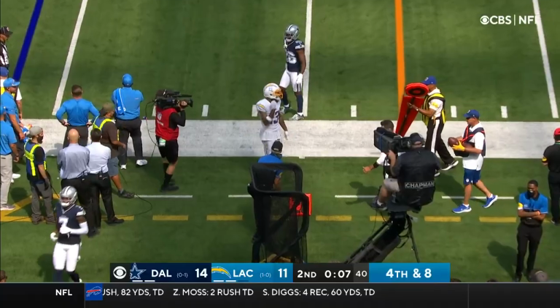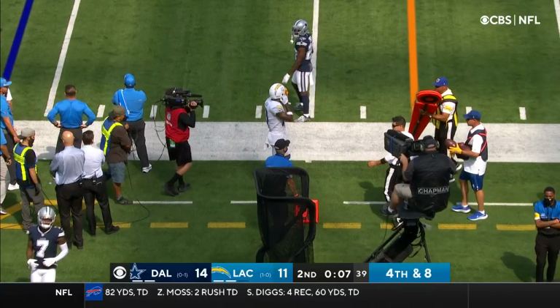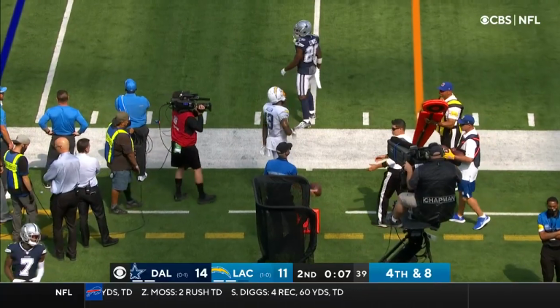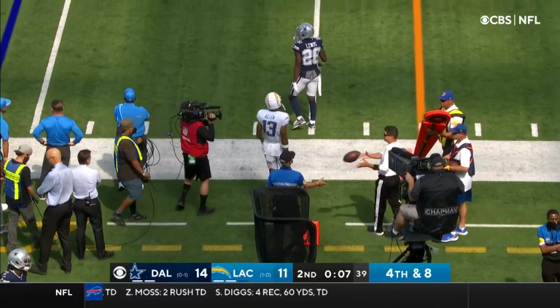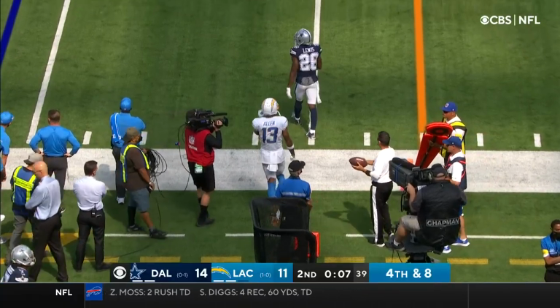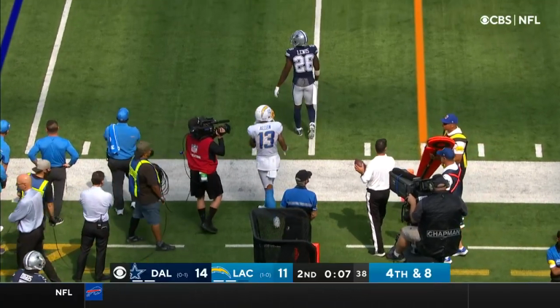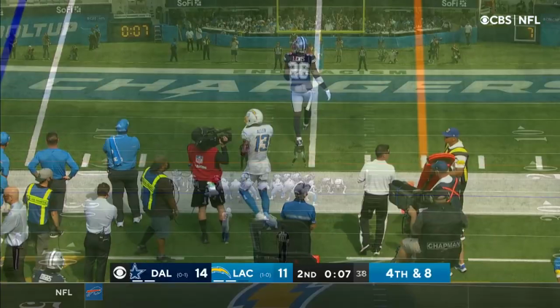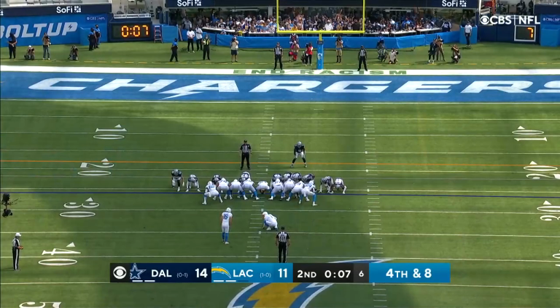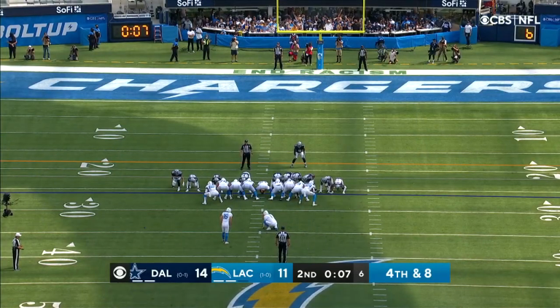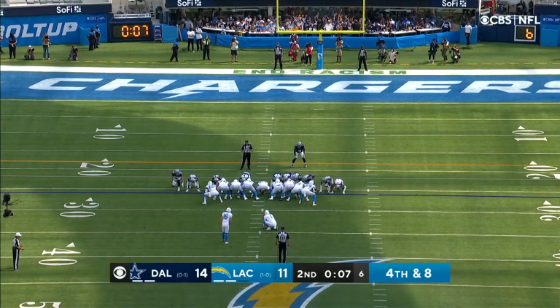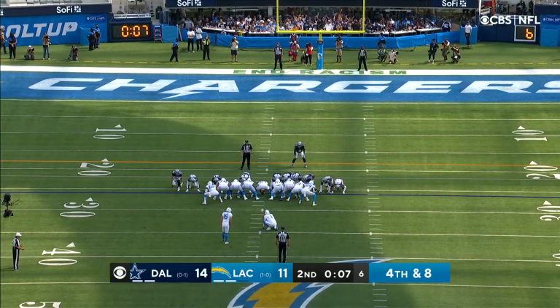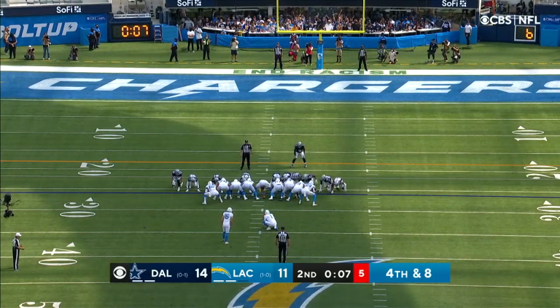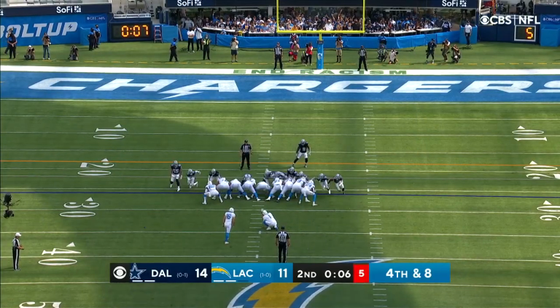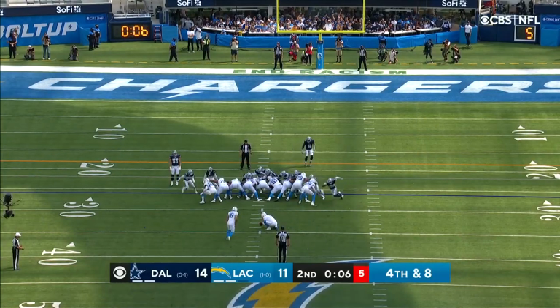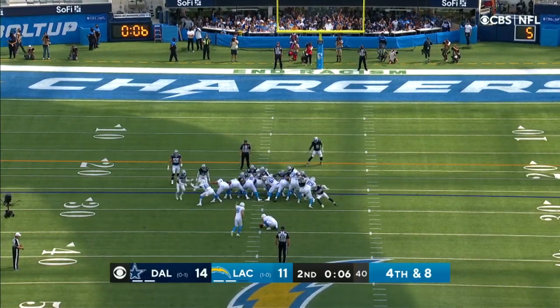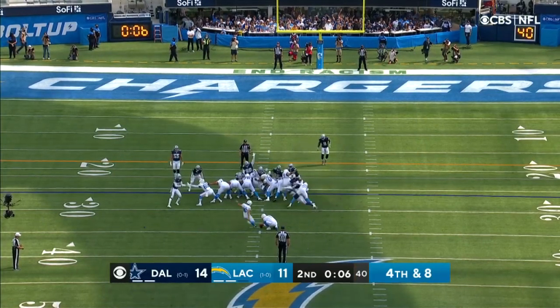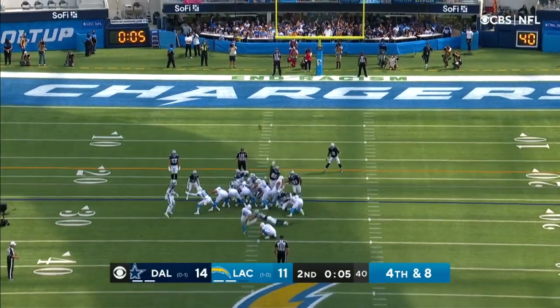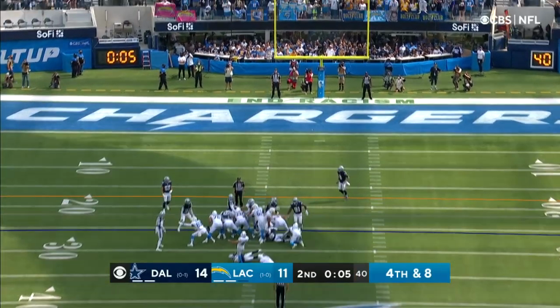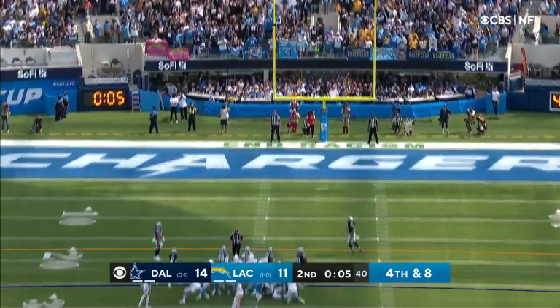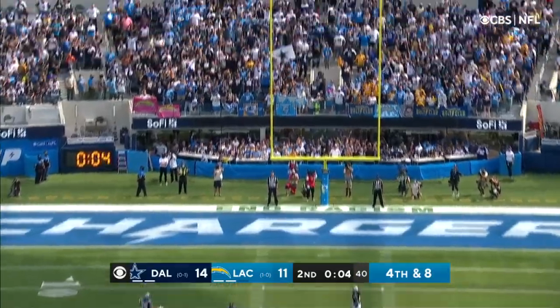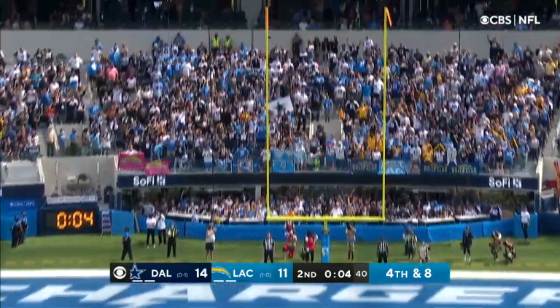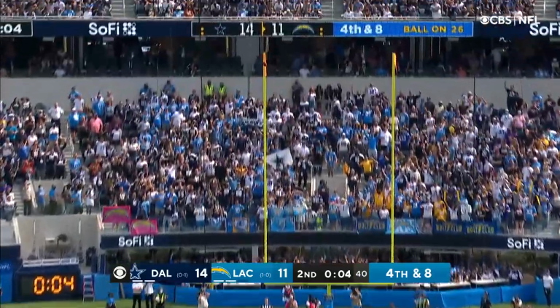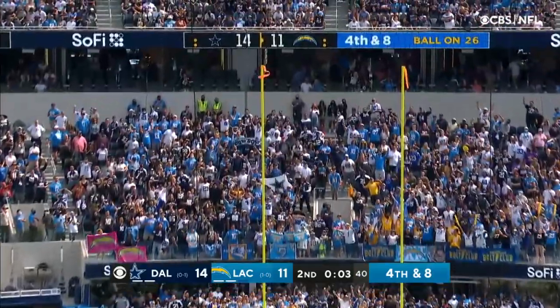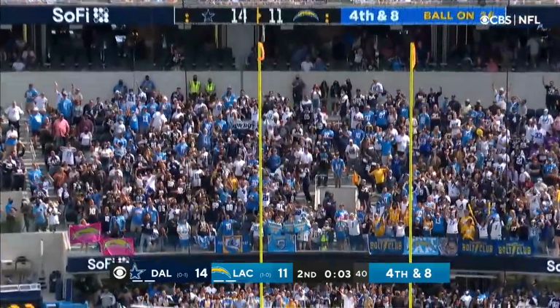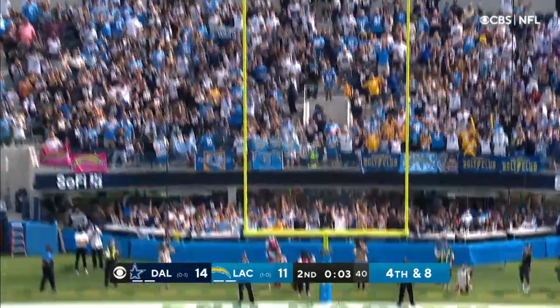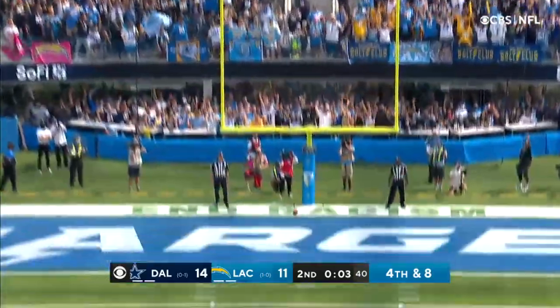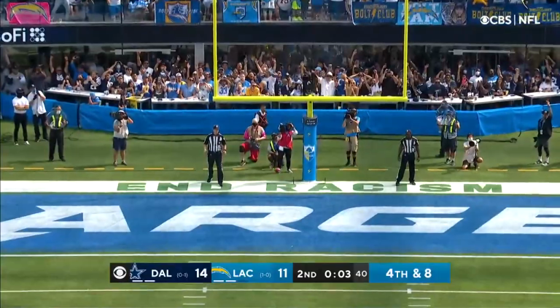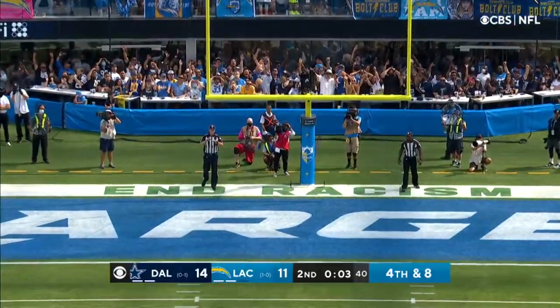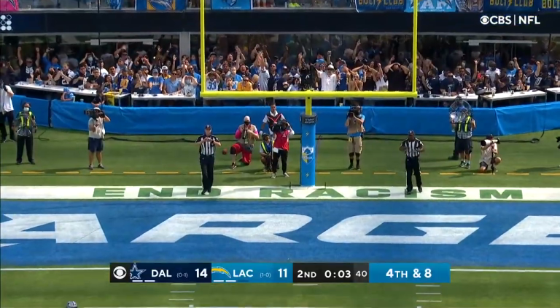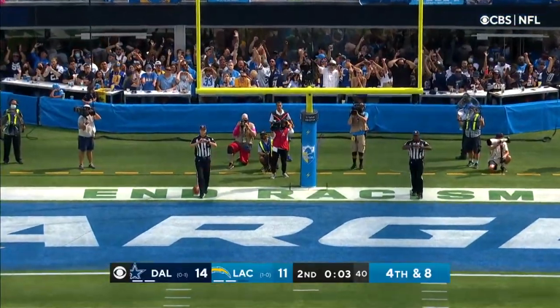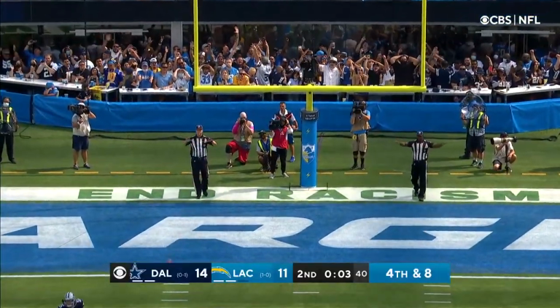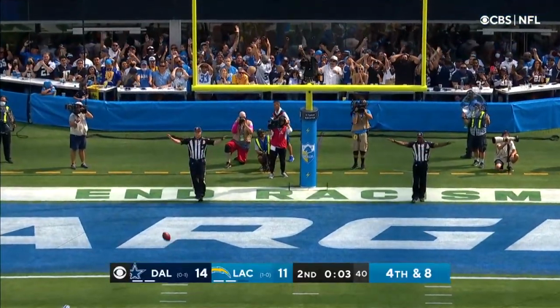And now they'll try to tie it with a field goal. Biscano already good for 46. And this can't — no good.